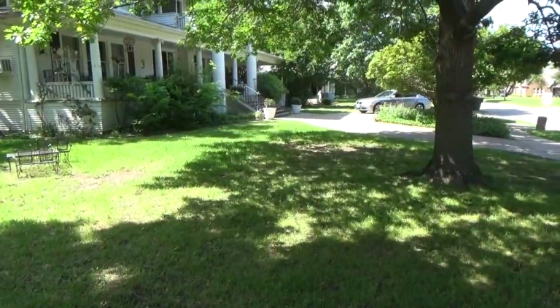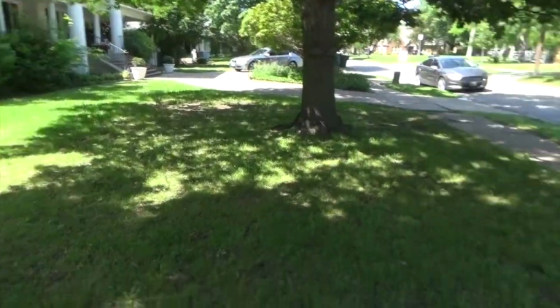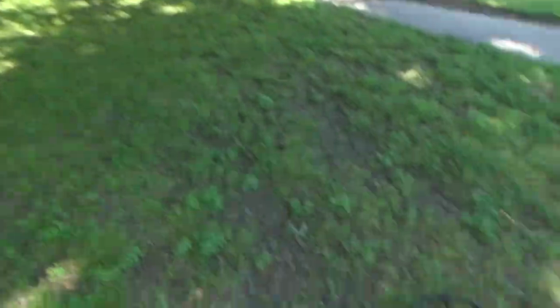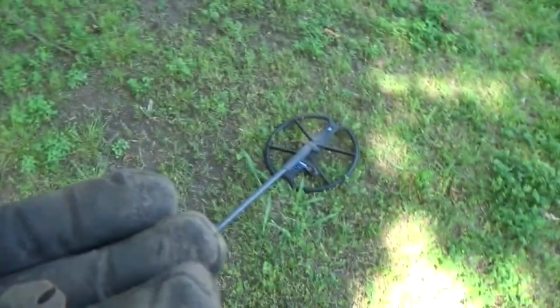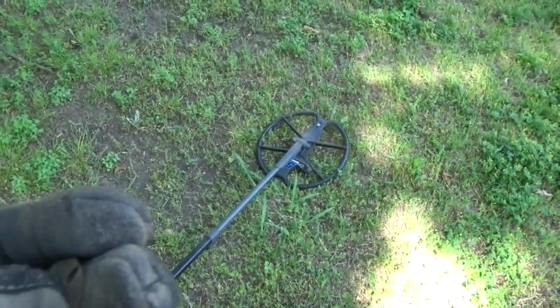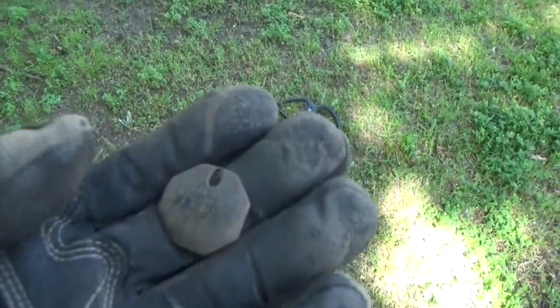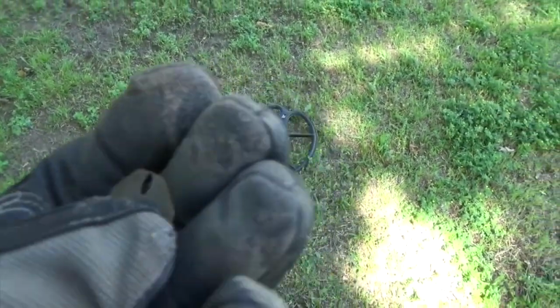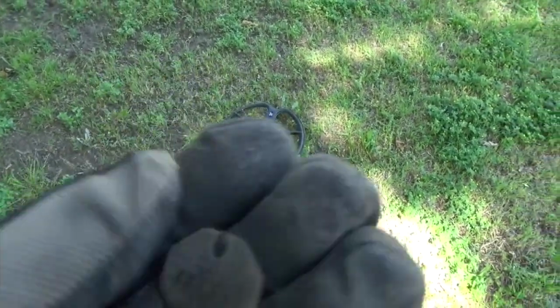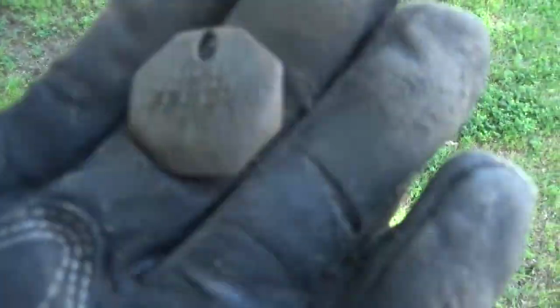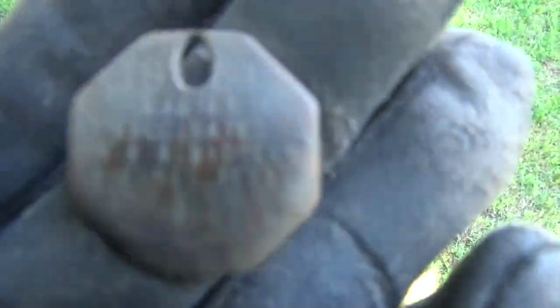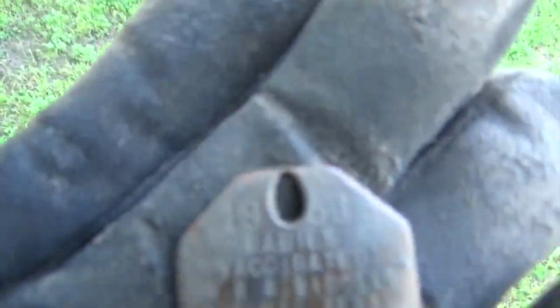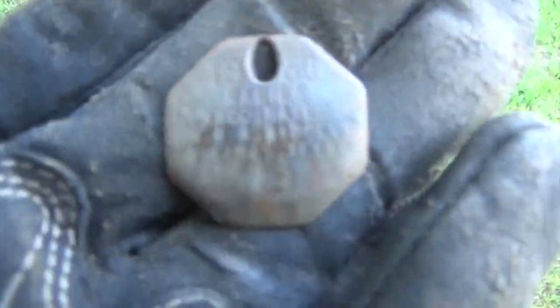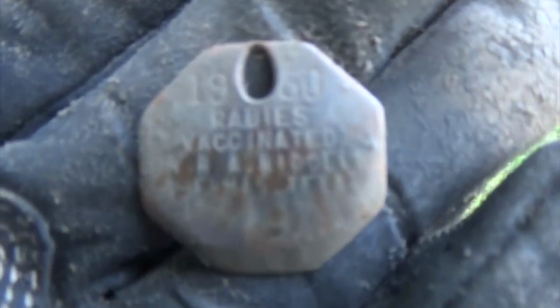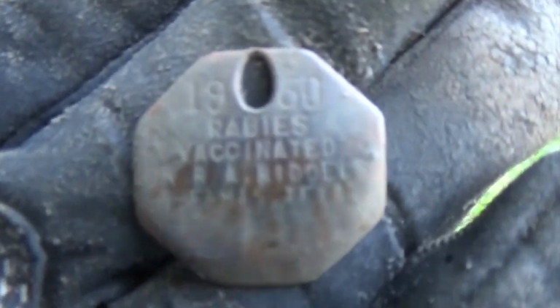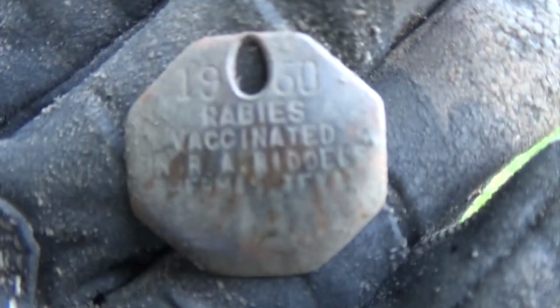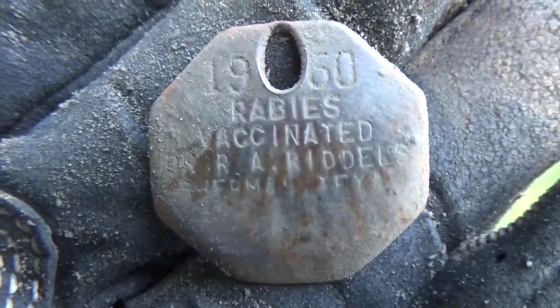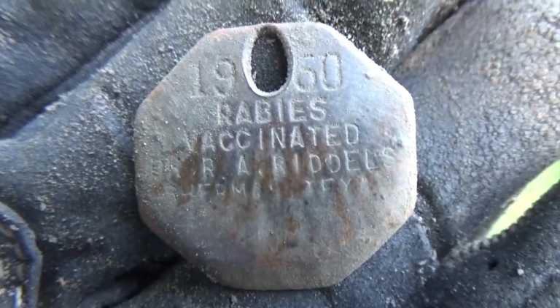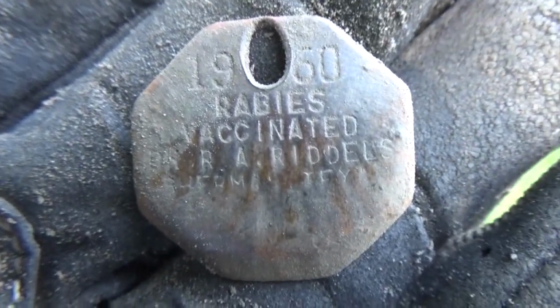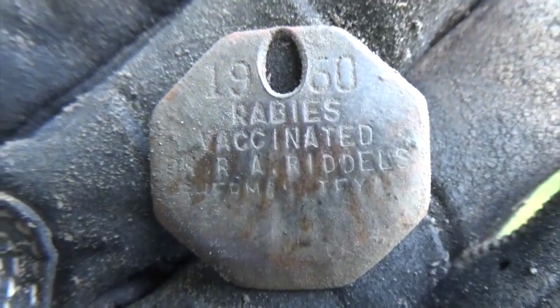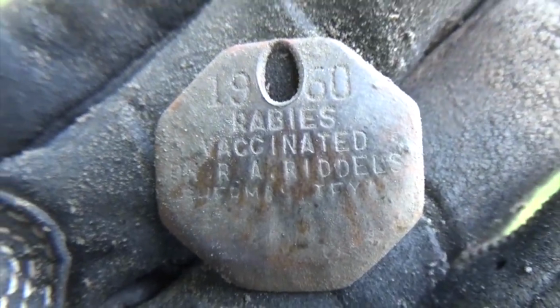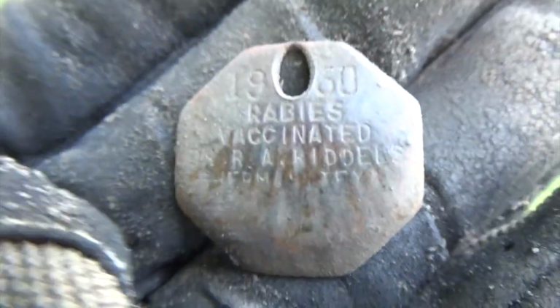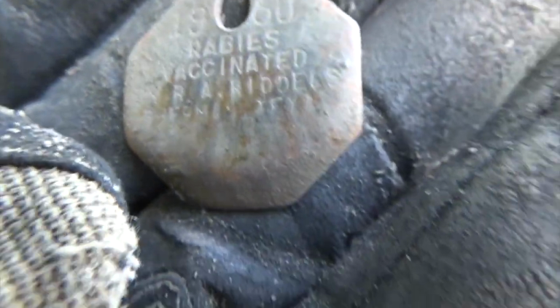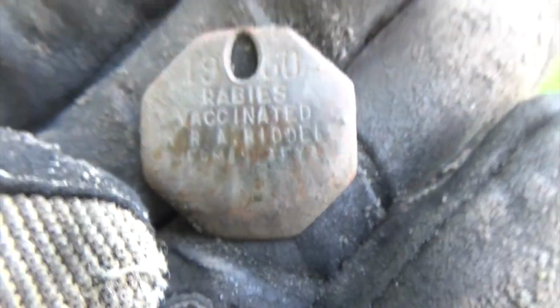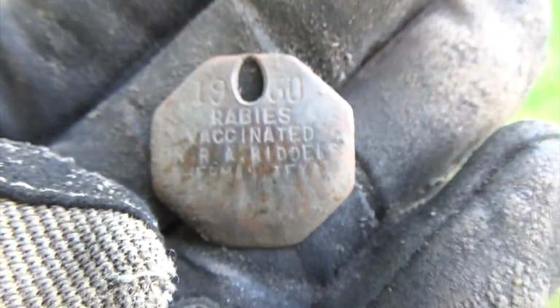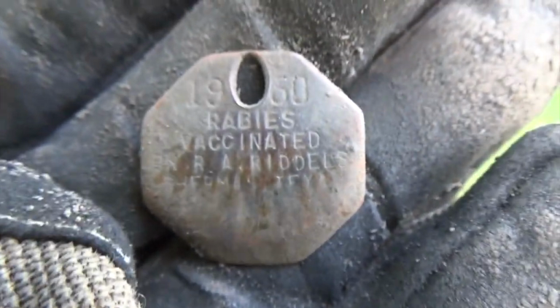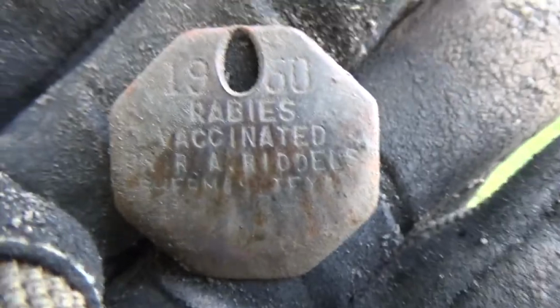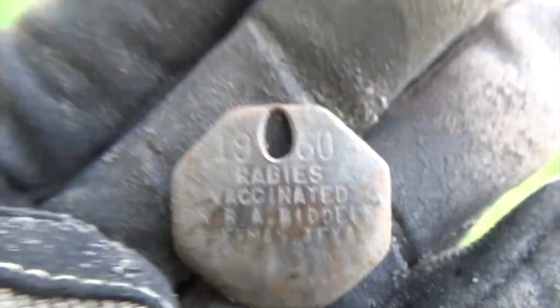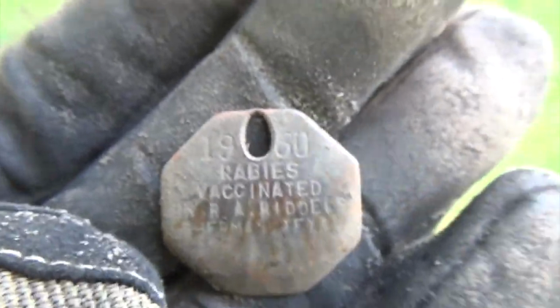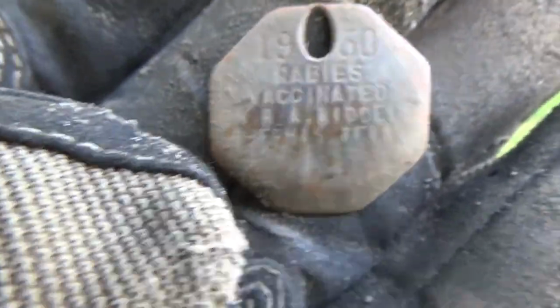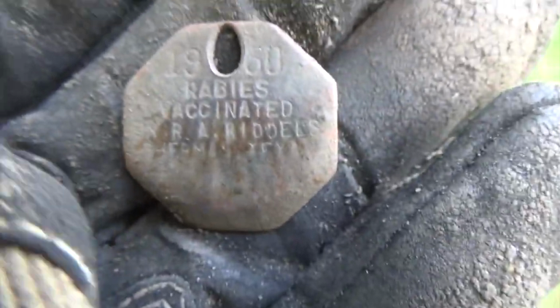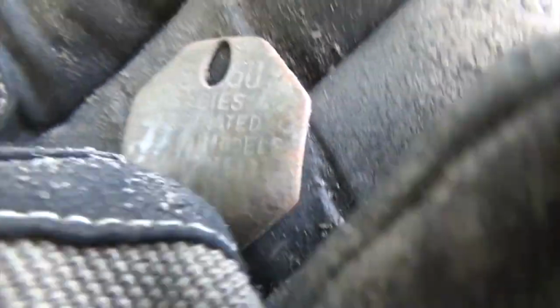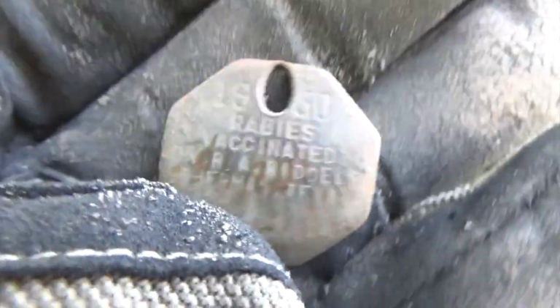Still going, and I had a nice mid-tone here, just about five inches, and it's a rabies vaccination tag from 1960. It's got the town name on it there, too. So, awesome. I'm really happy with that.